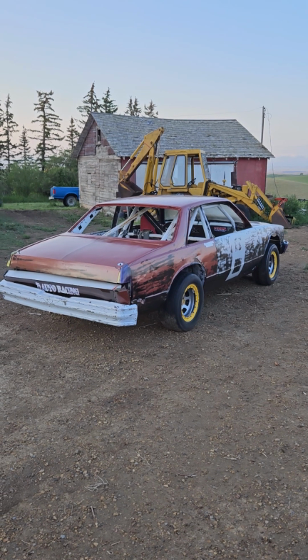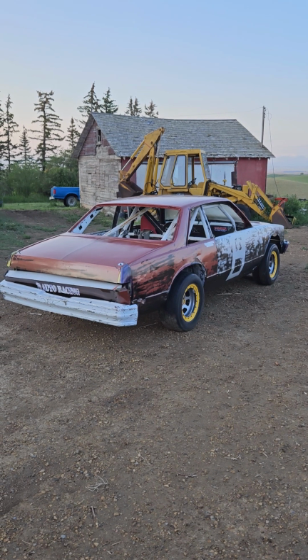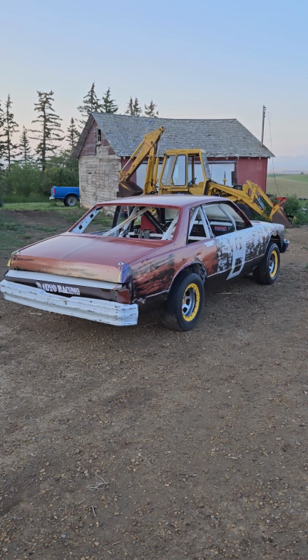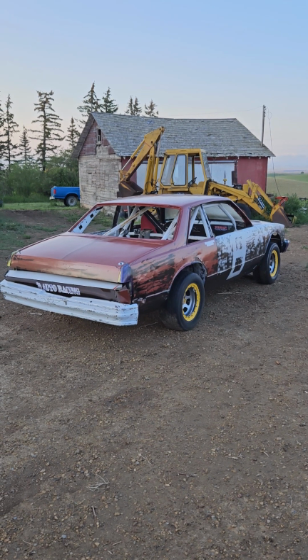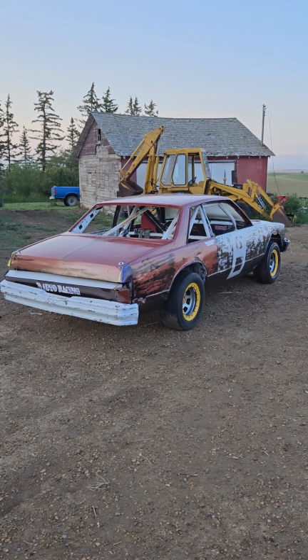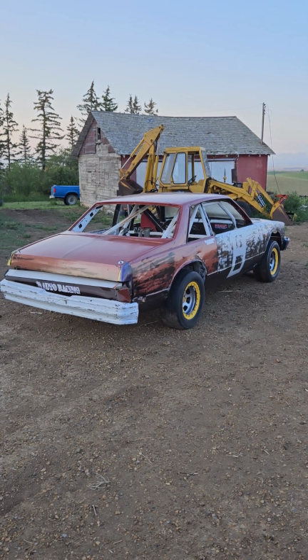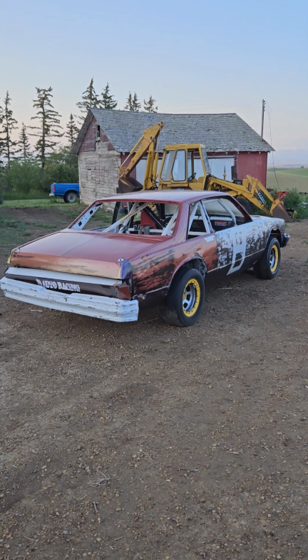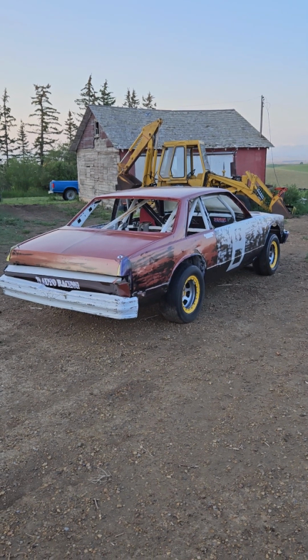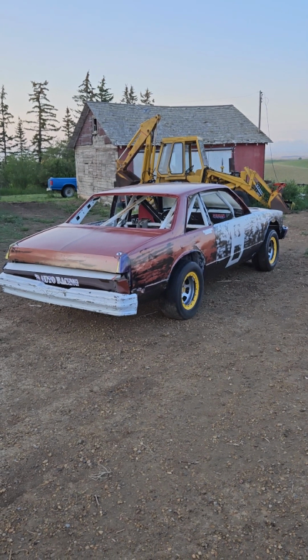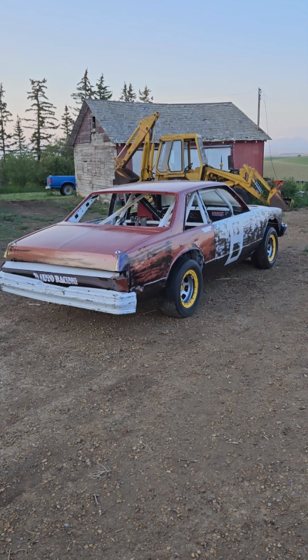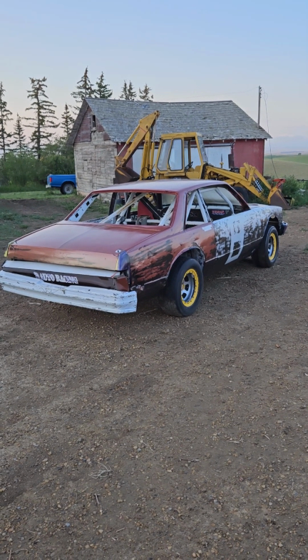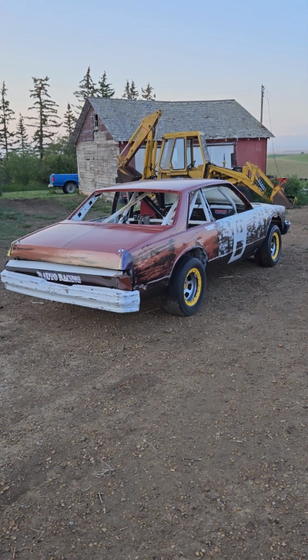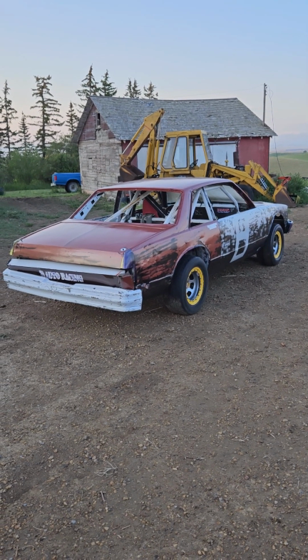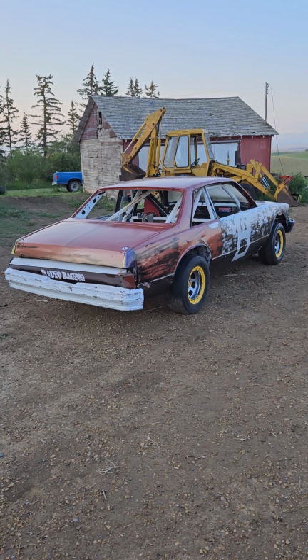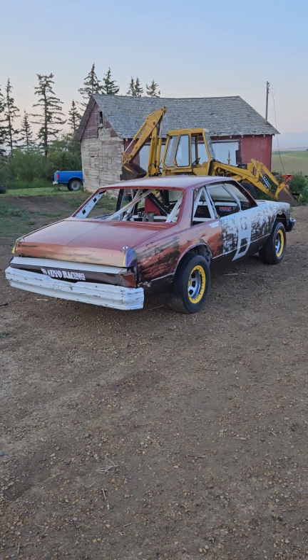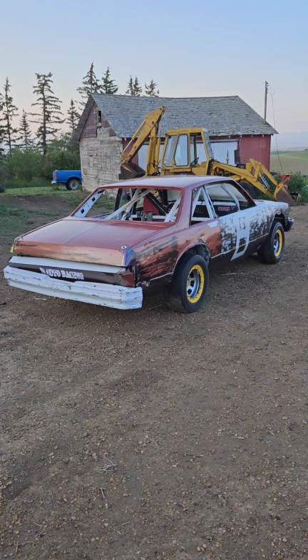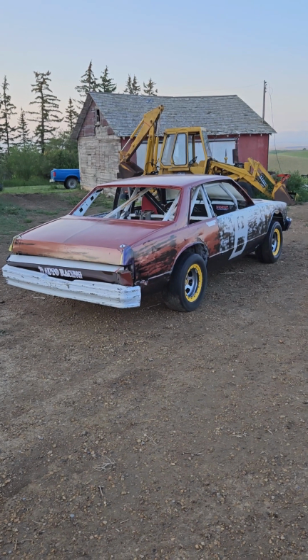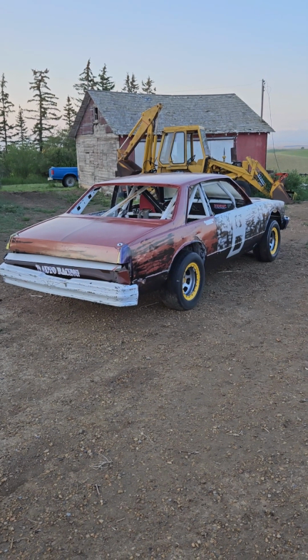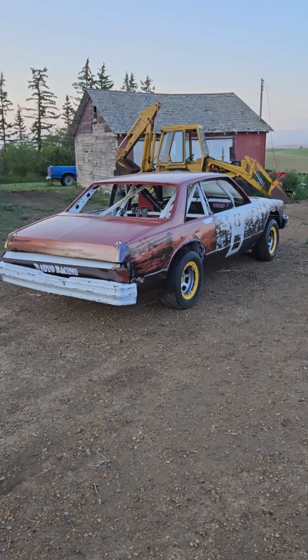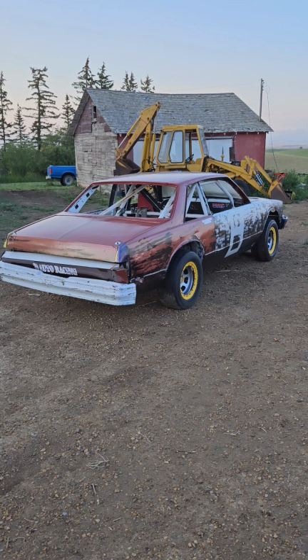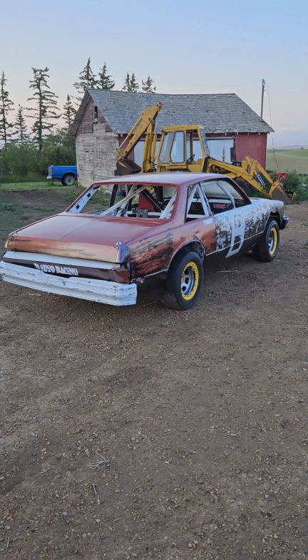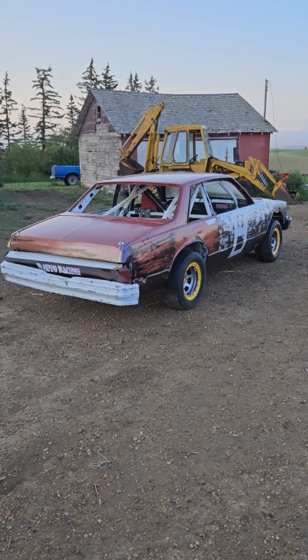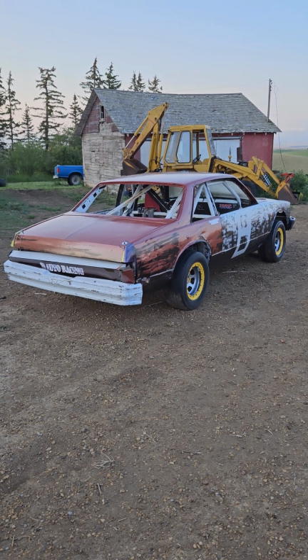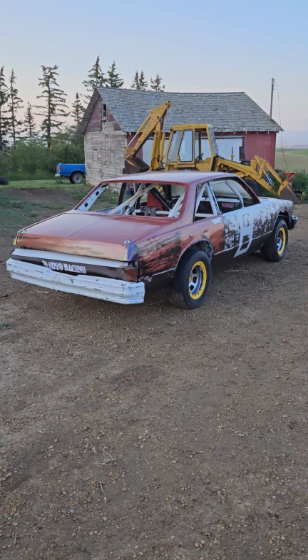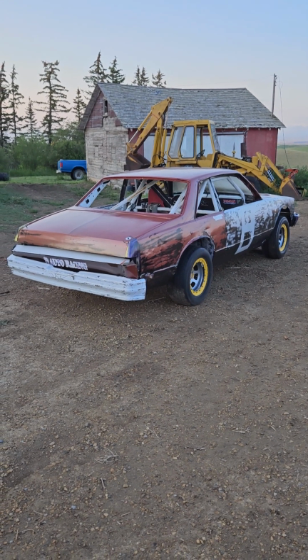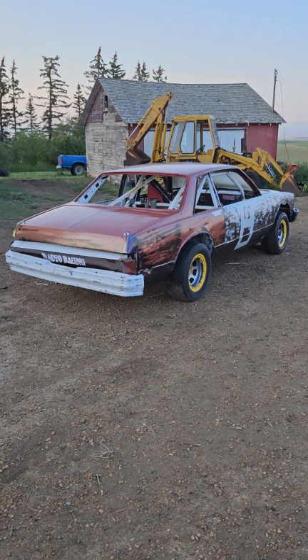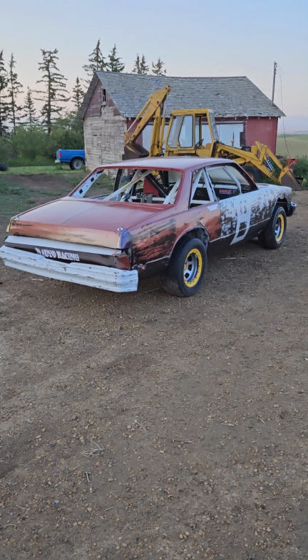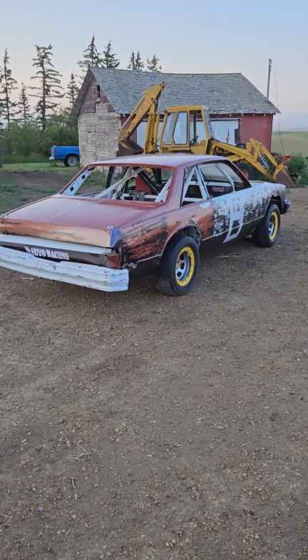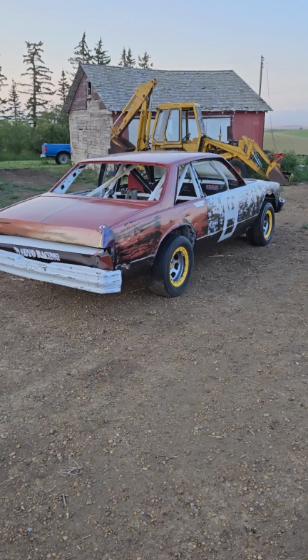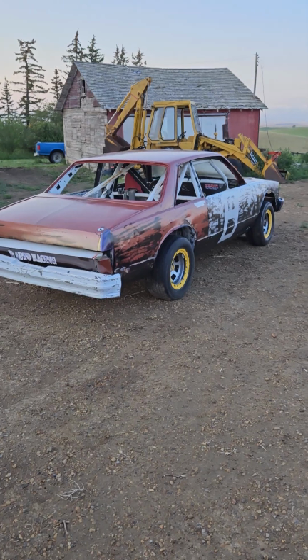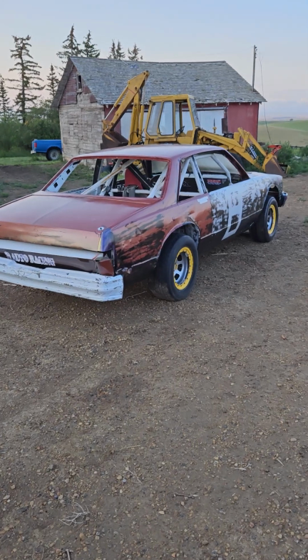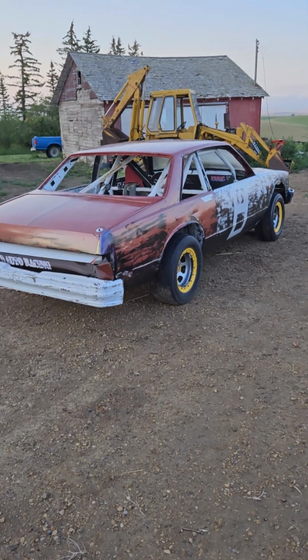1980 Chevy Malibu IMCA stock car doing a full walk around. I finally got her clean — got the bead locks and nice new wheels on it. We'll do a story tell and a walk around of this thing.